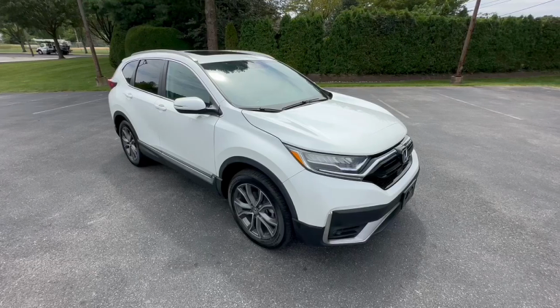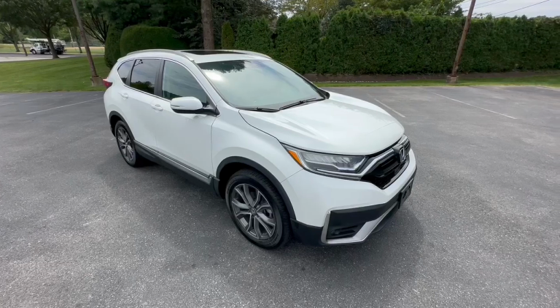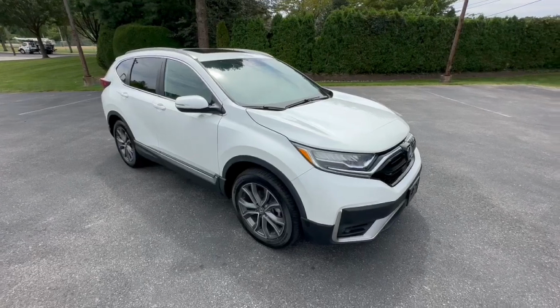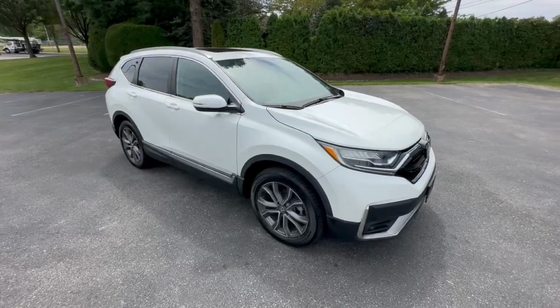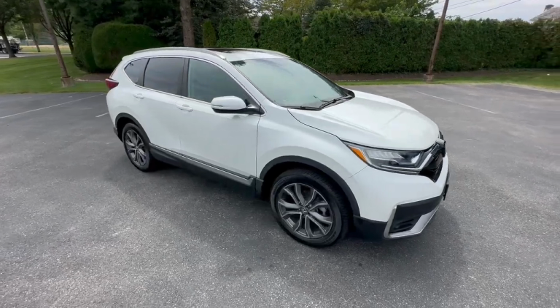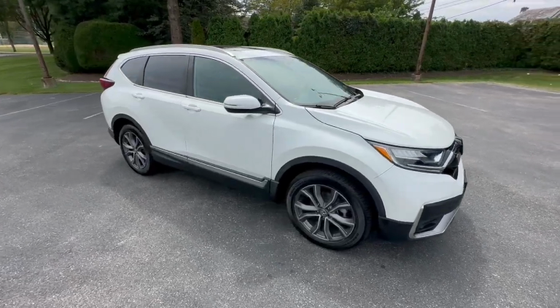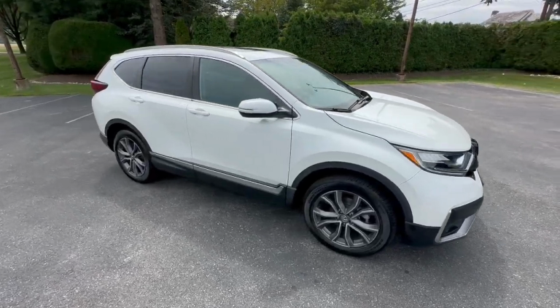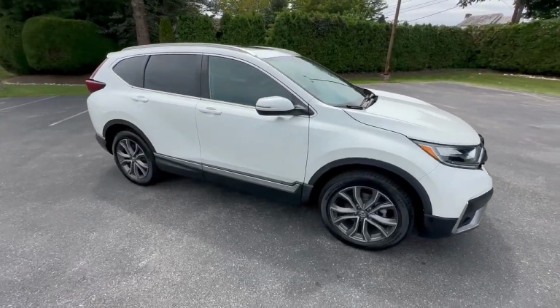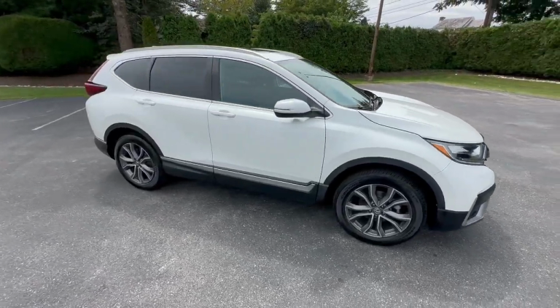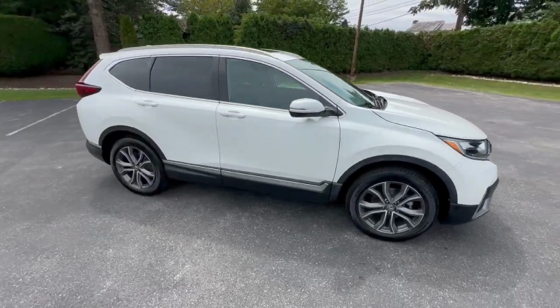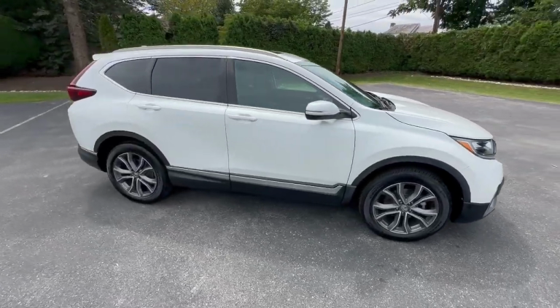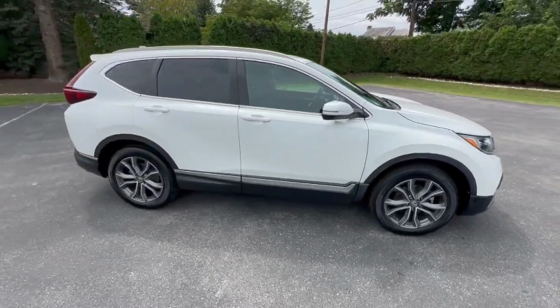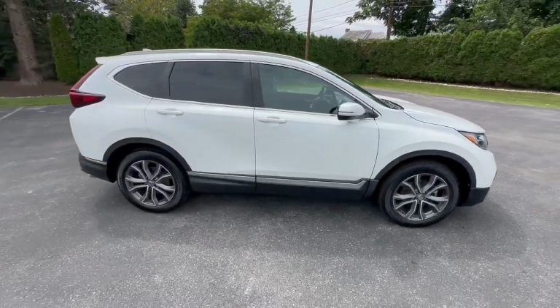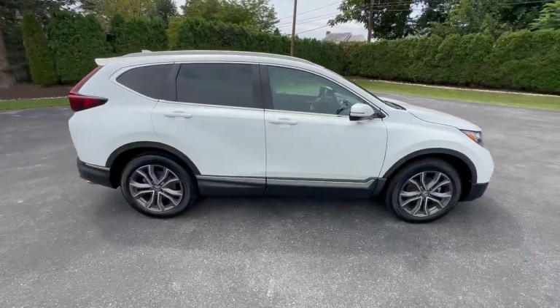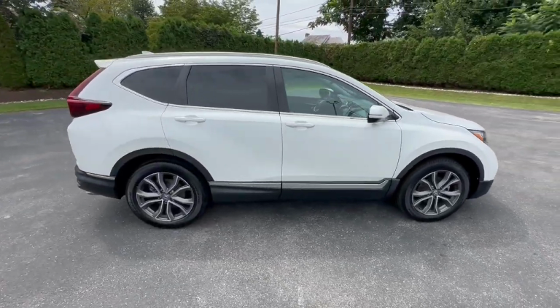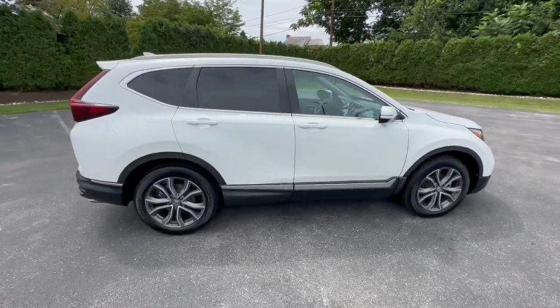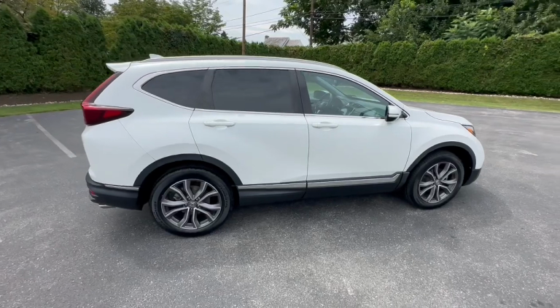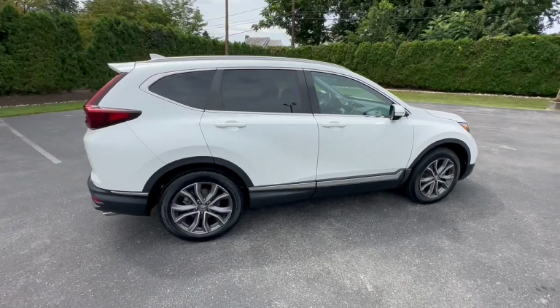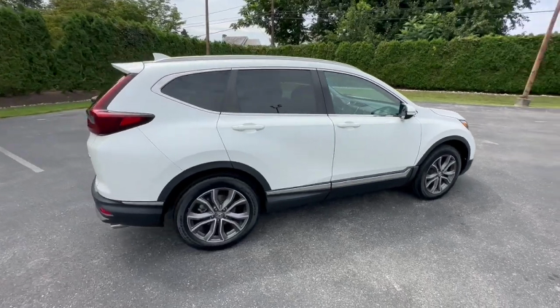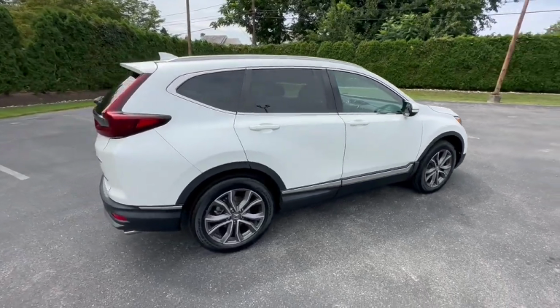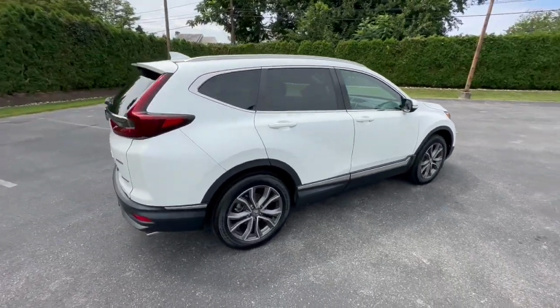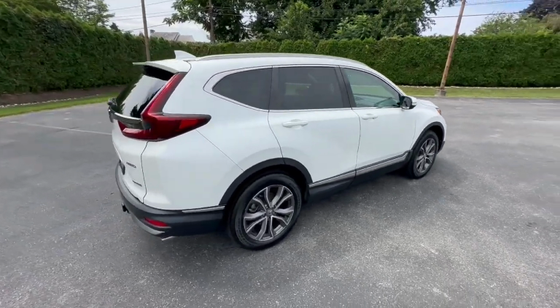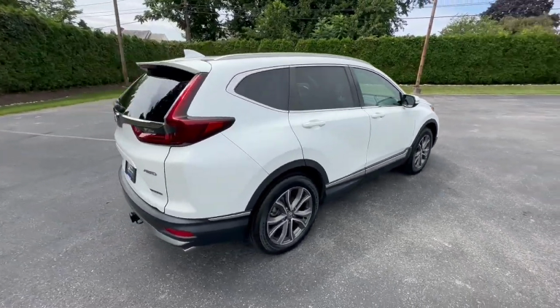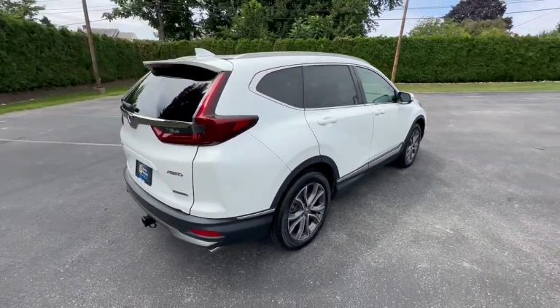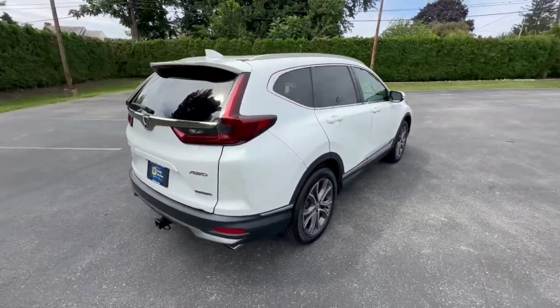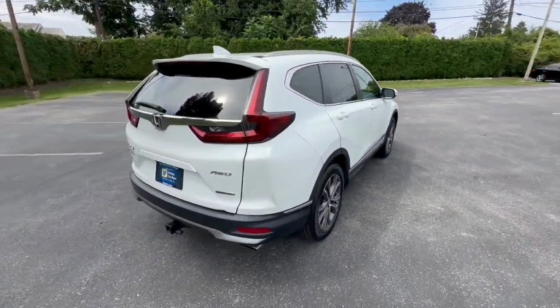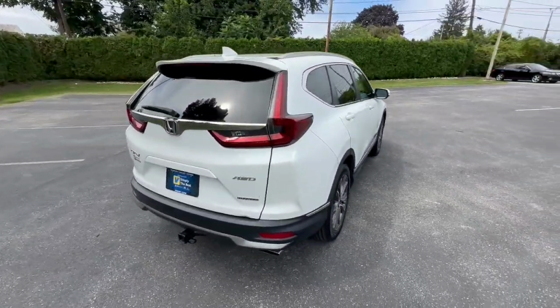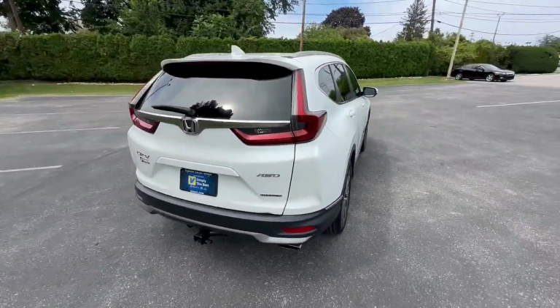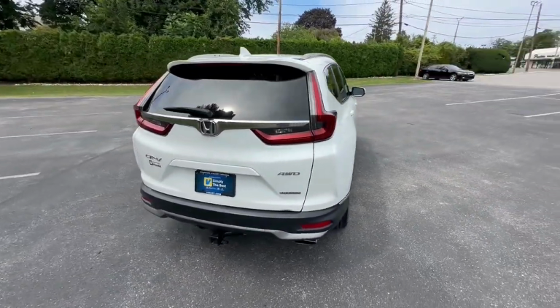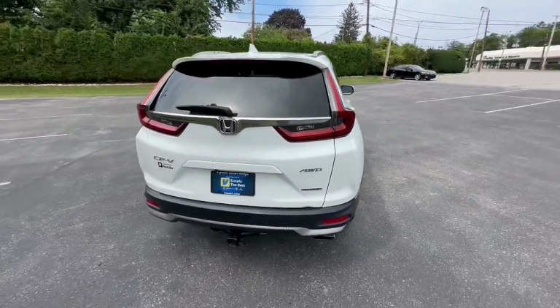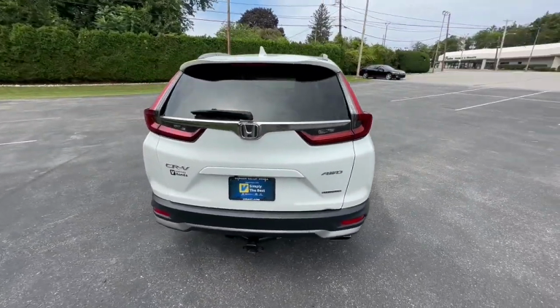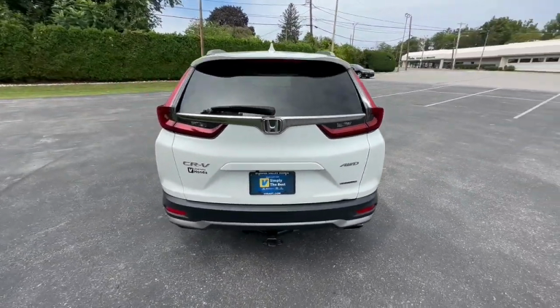This could be the car for you. The 2020 Honda CR-V. With less than 40,000 miles on the odometer, this vehicle provides excellent value.